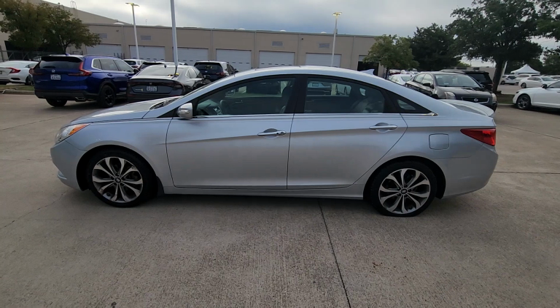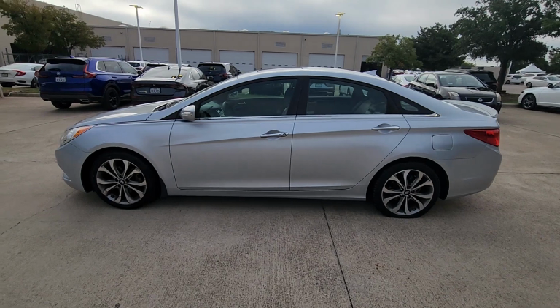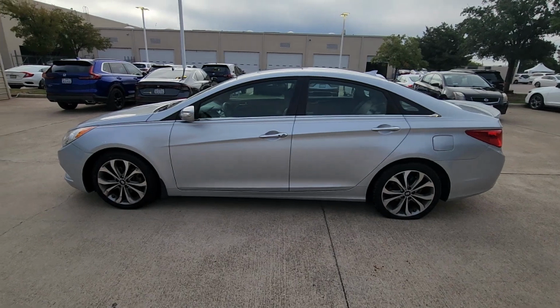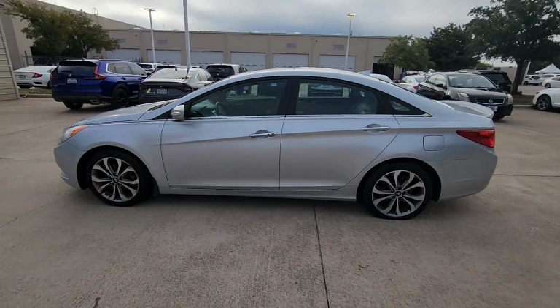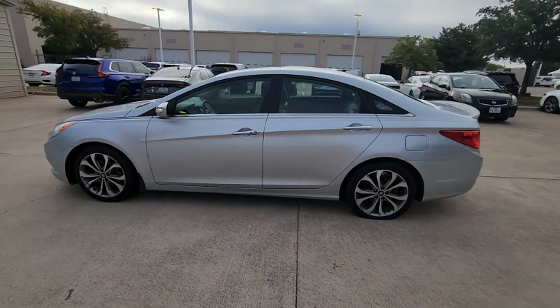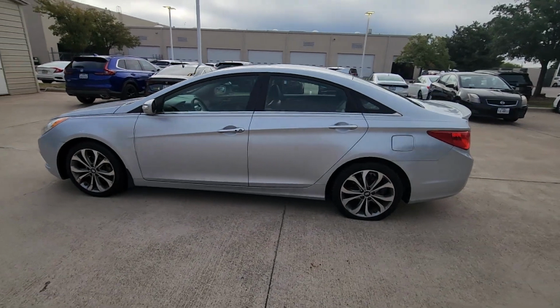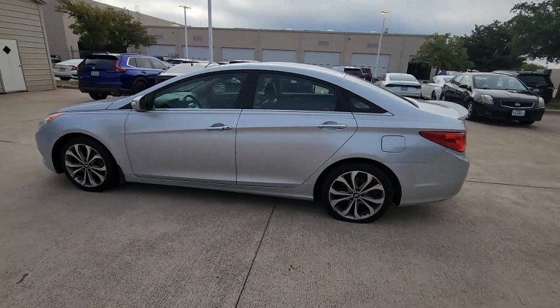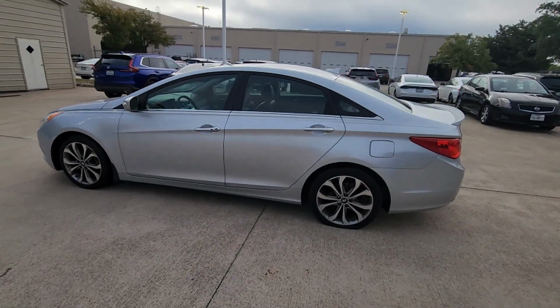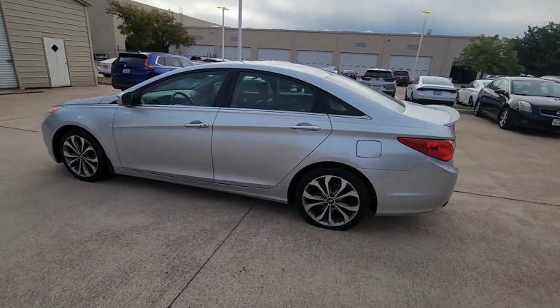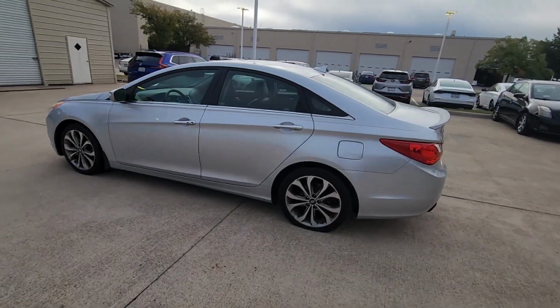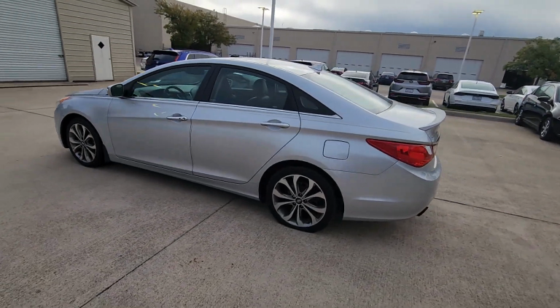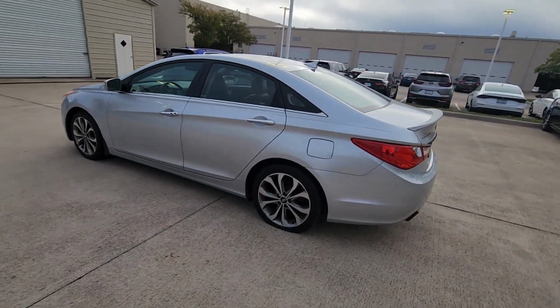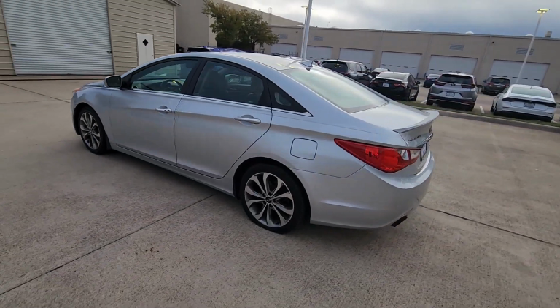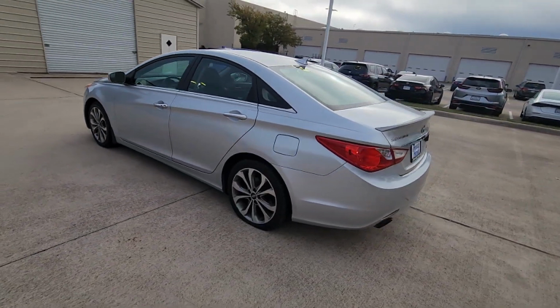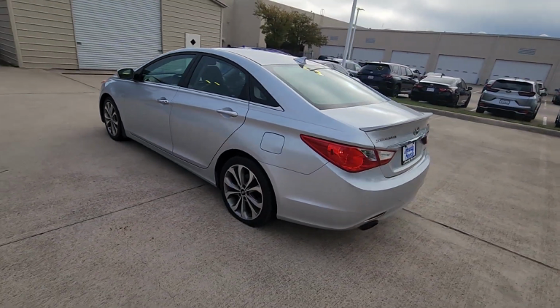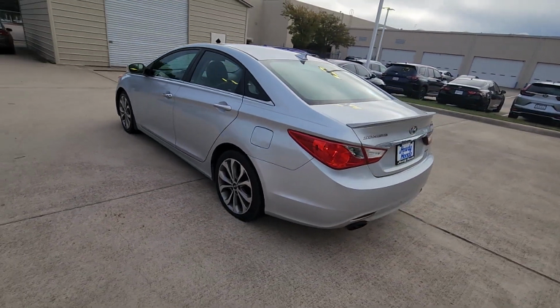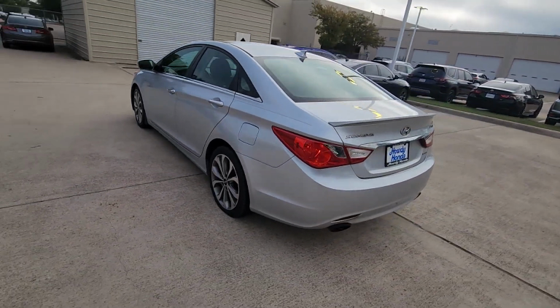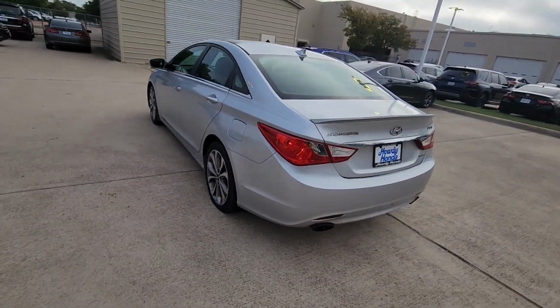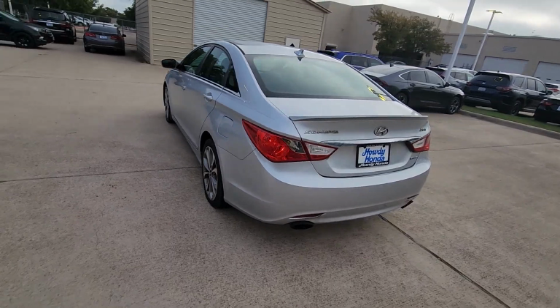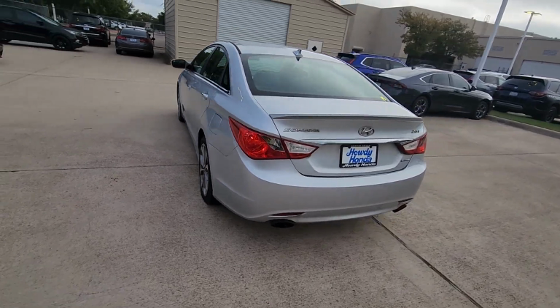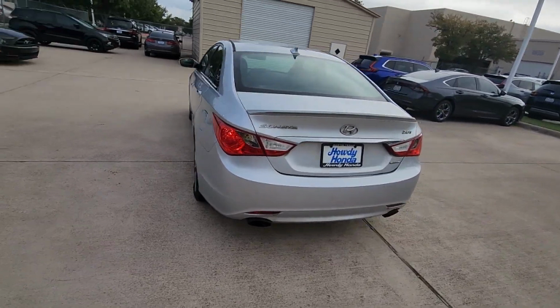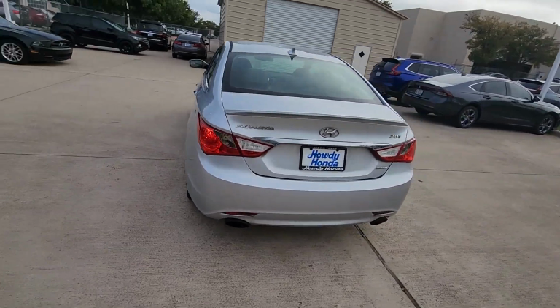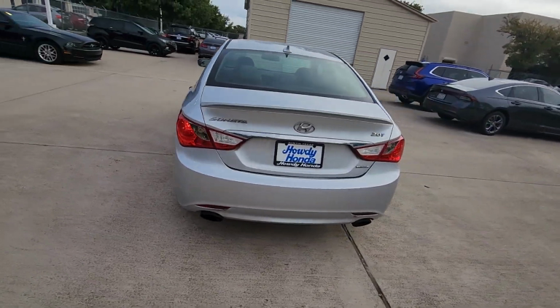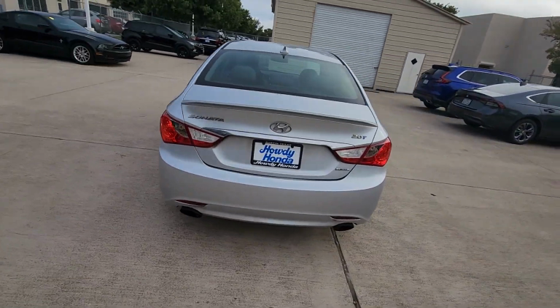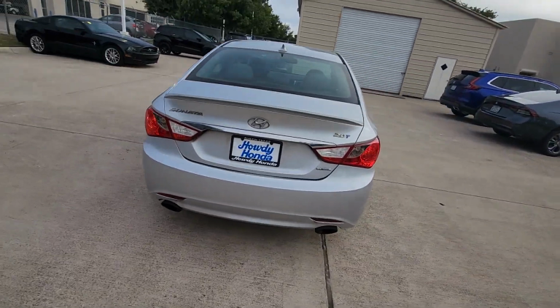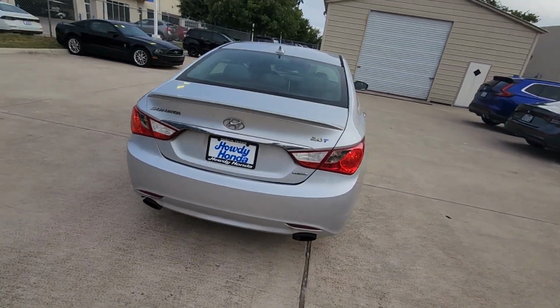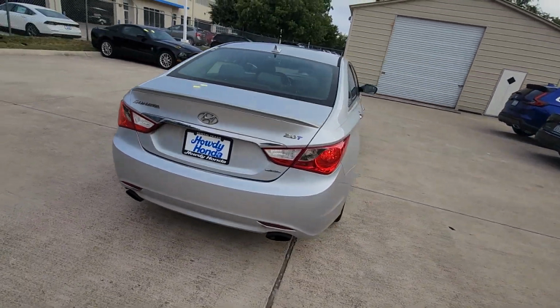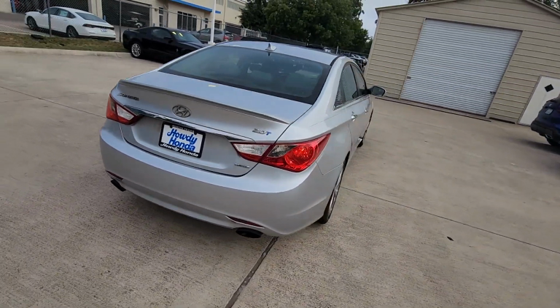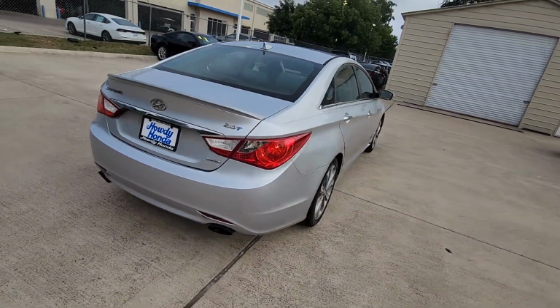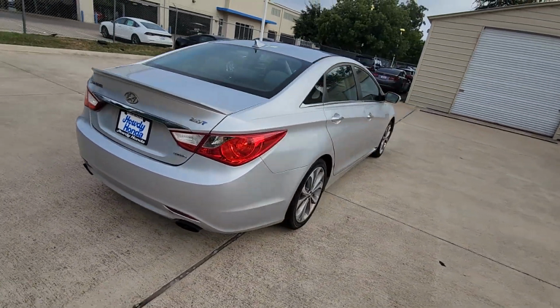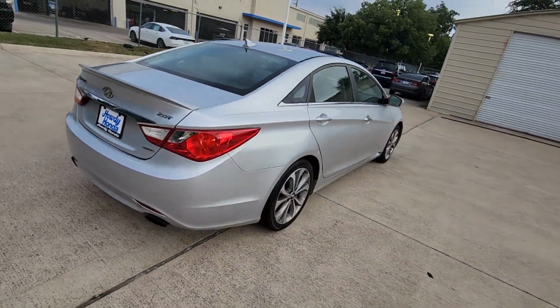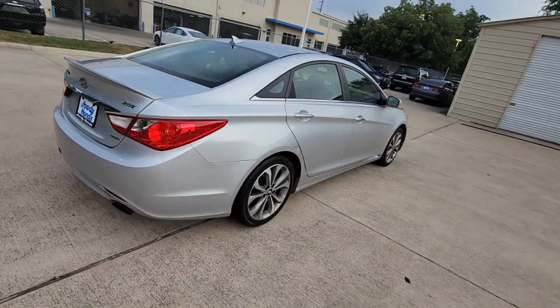You will be amazed by this 2013 Hyundai Sonata. This vehicle is an outstanding buy with fewer than 110,000 miles on the odometer.